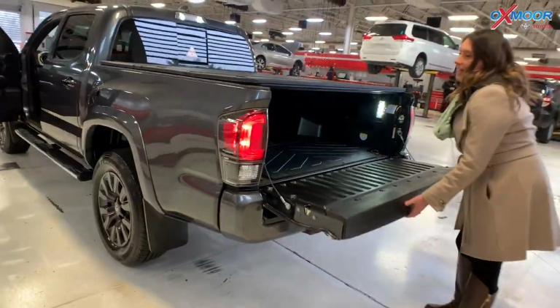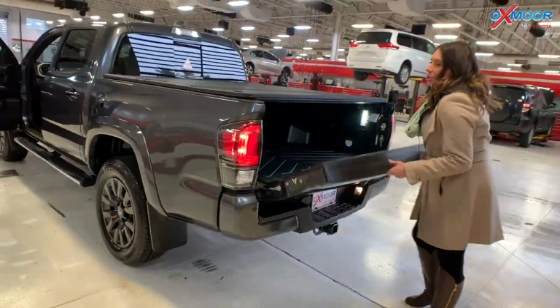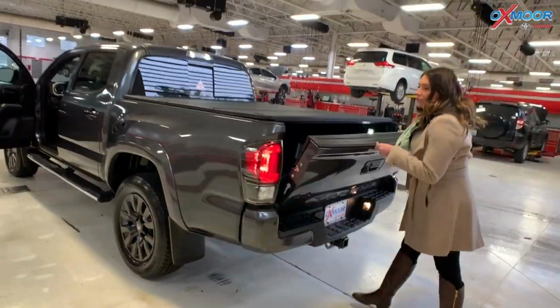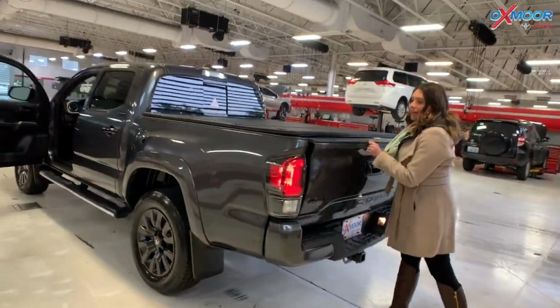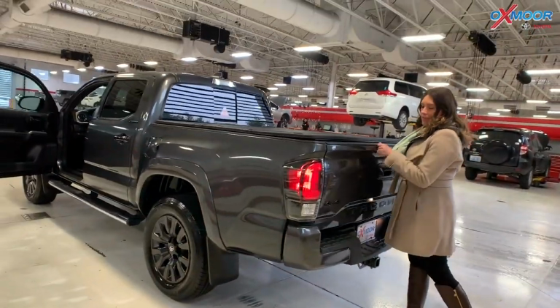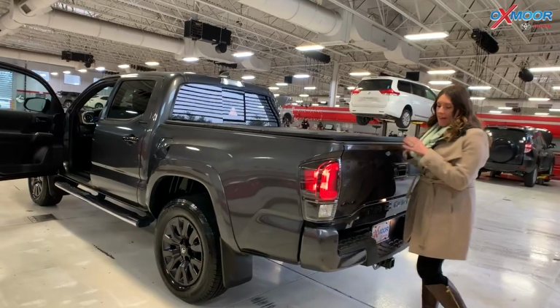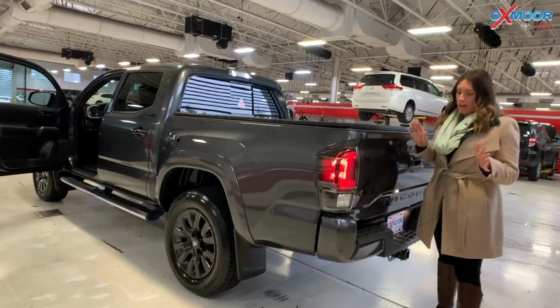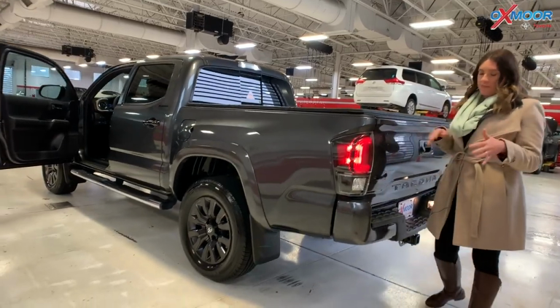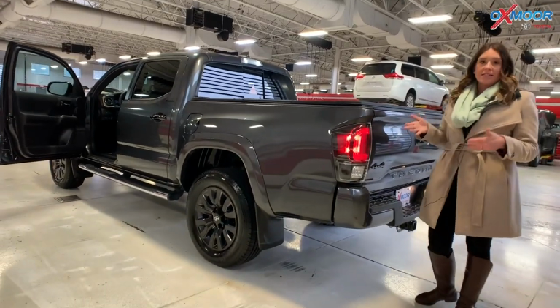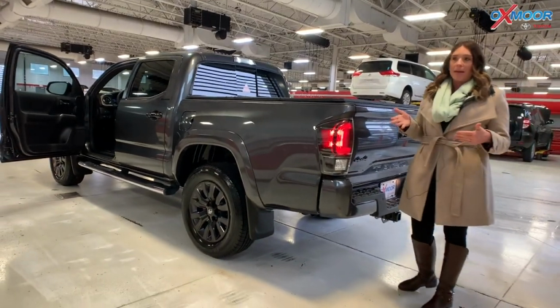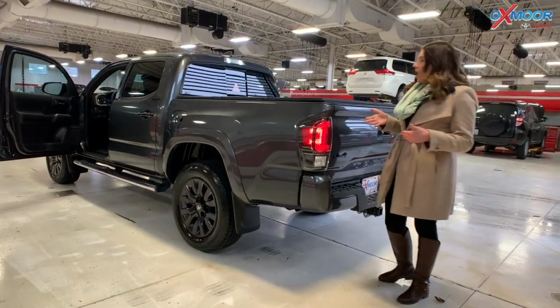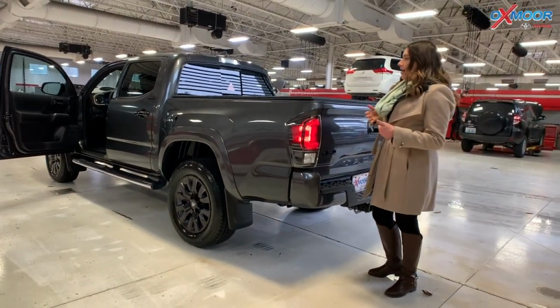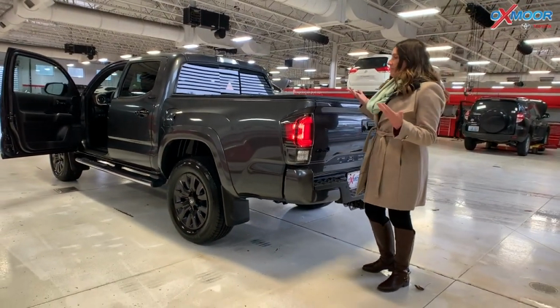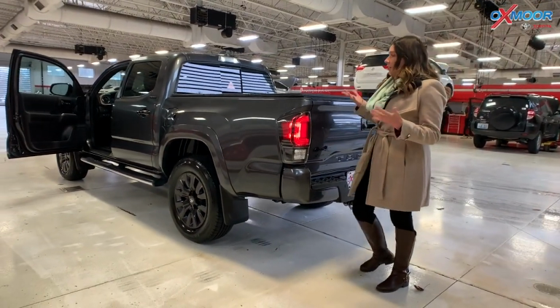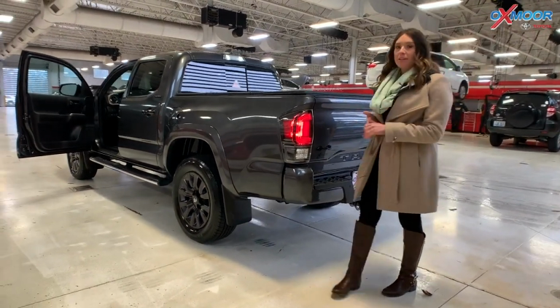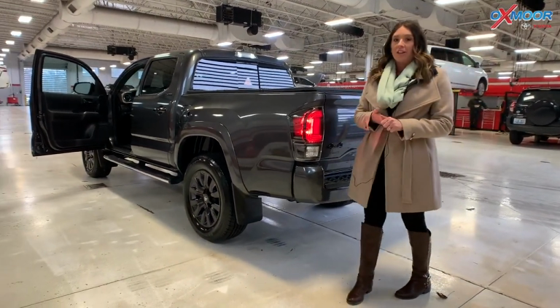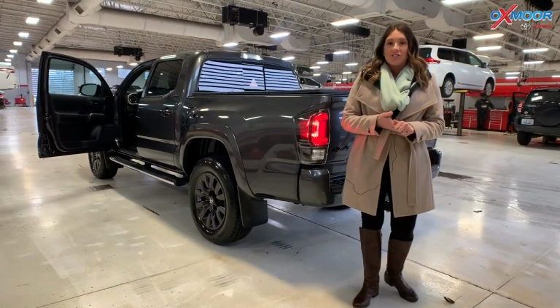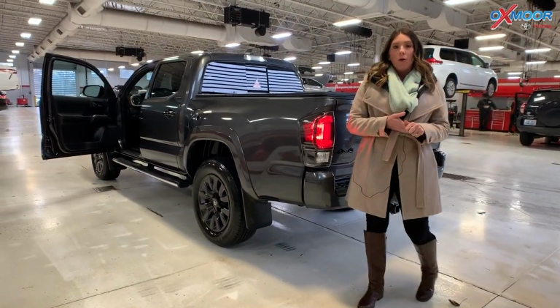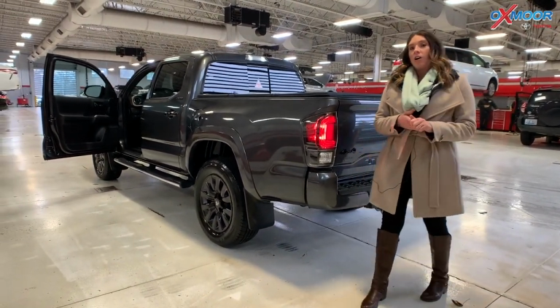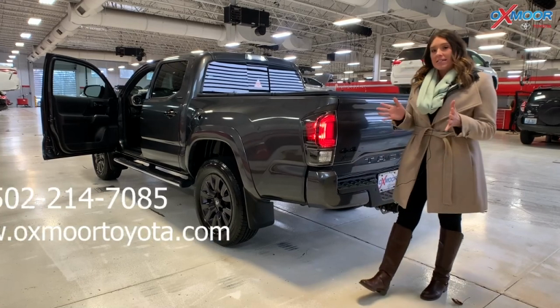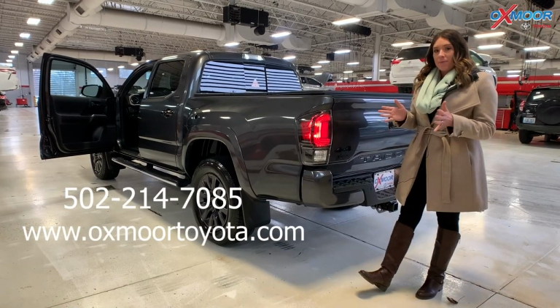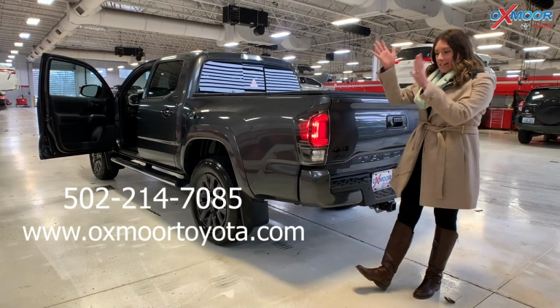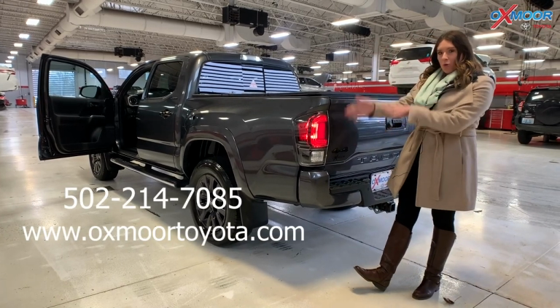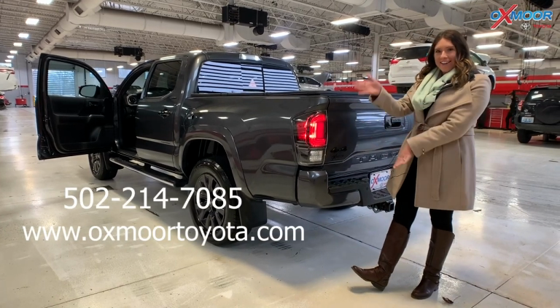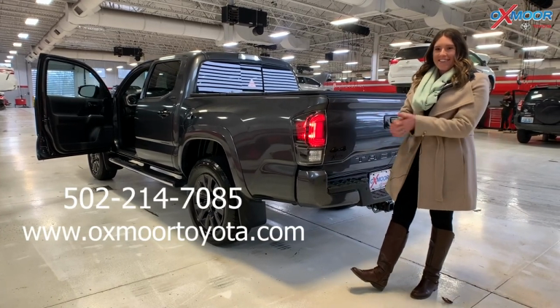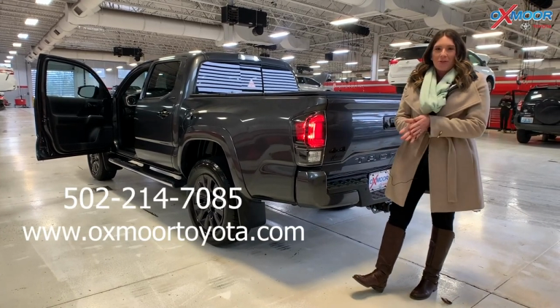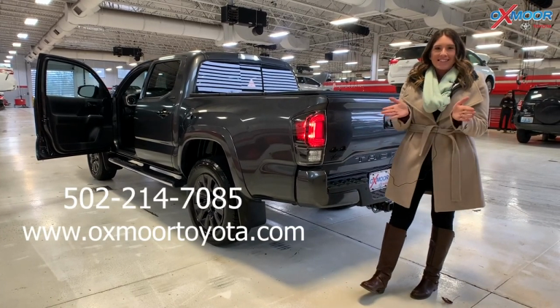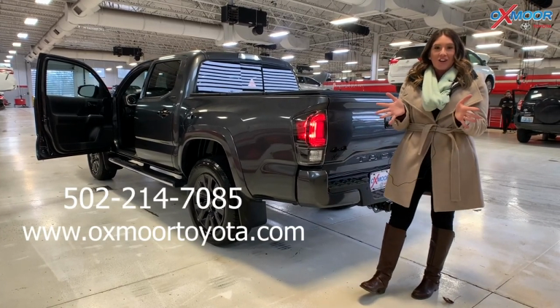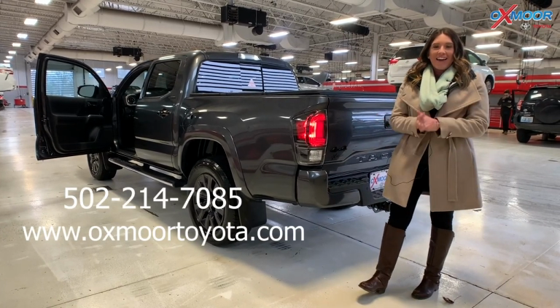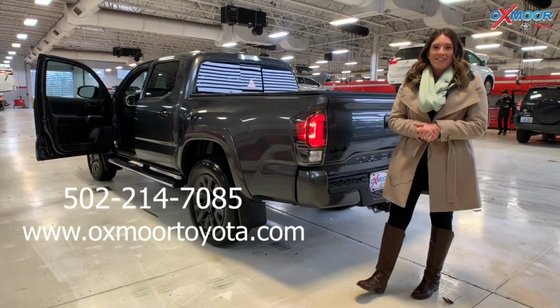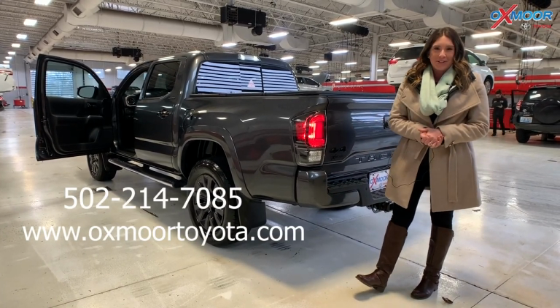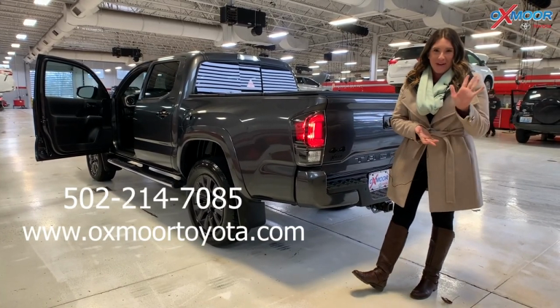This is a beautiful truck. If you have any questions or if you'd like to stop in and take a look at it, please feel free to let us know. All of our contact information is right here. Thanks everyone. Stay dry. I'll see you all soon. Bye.